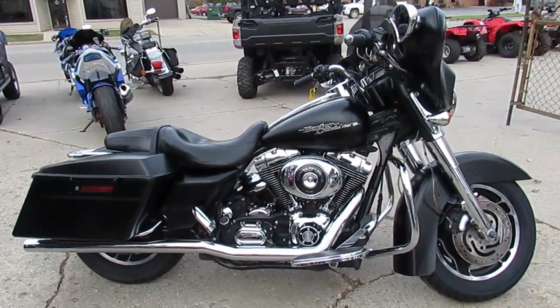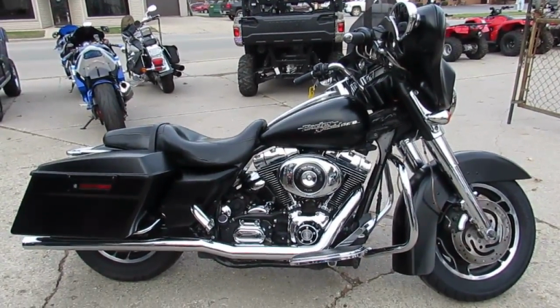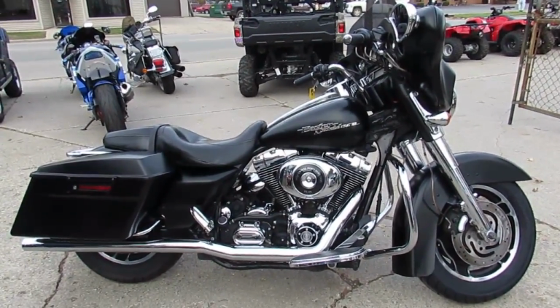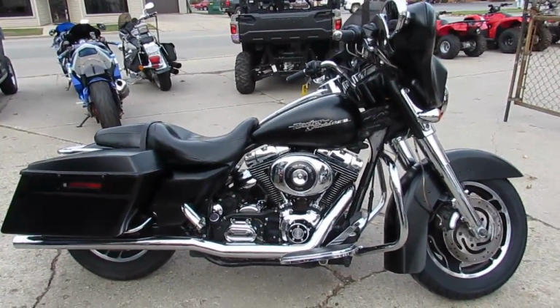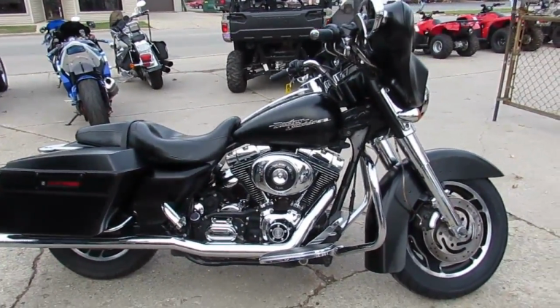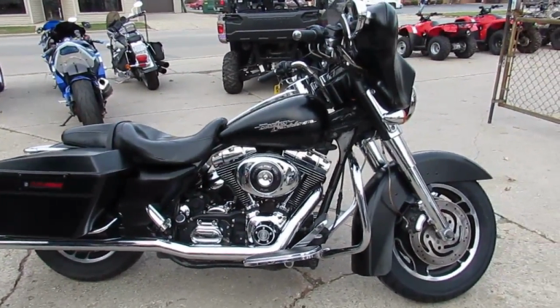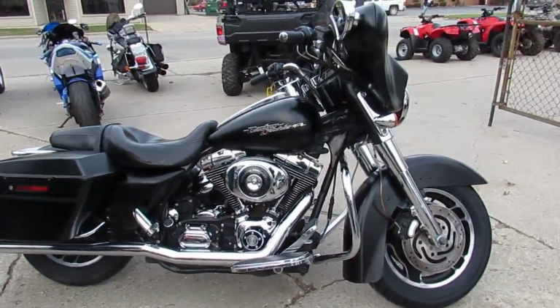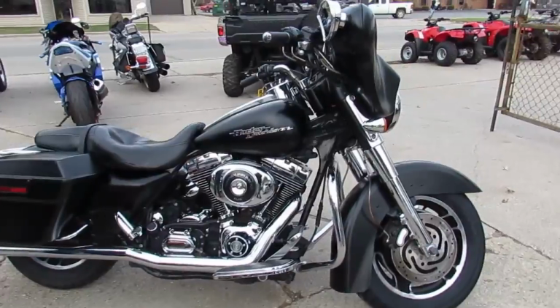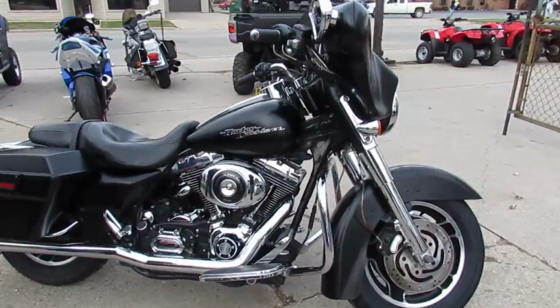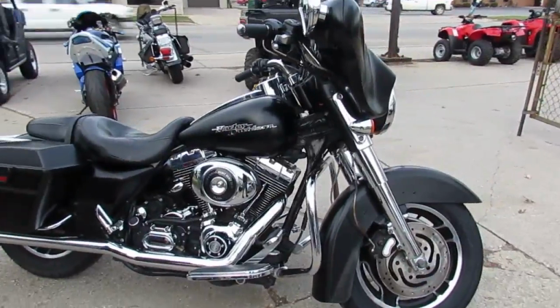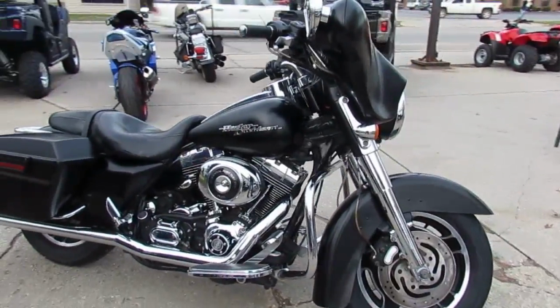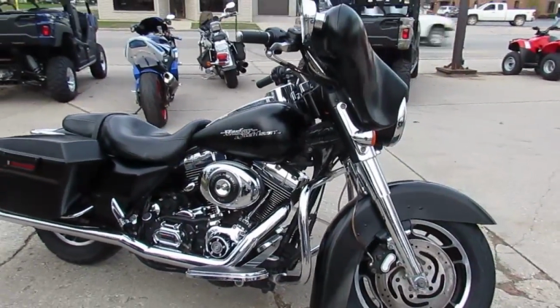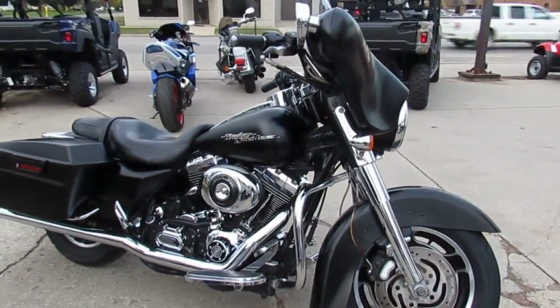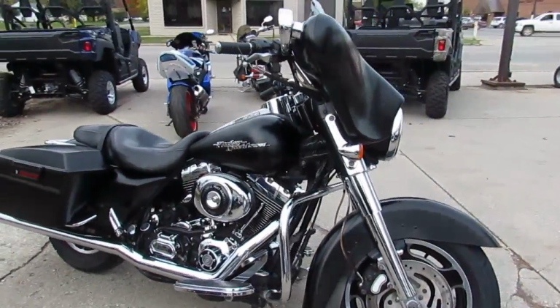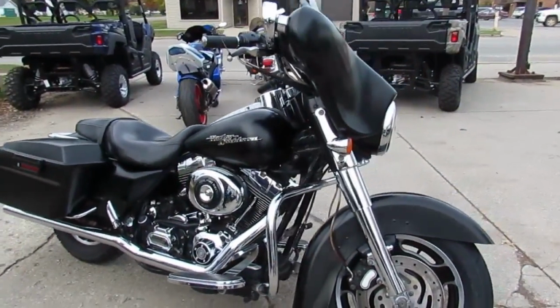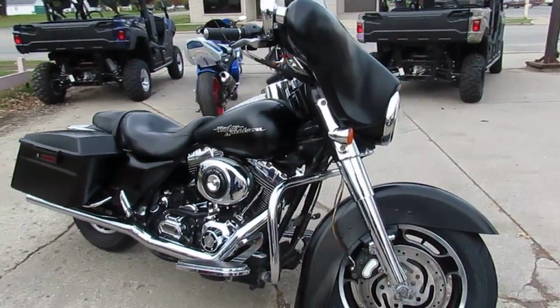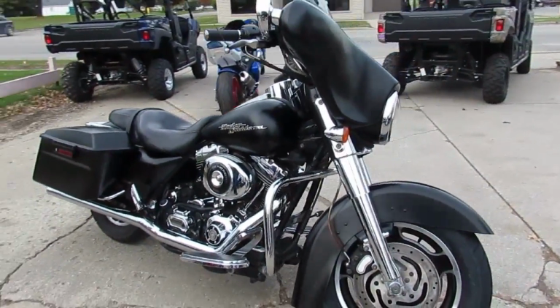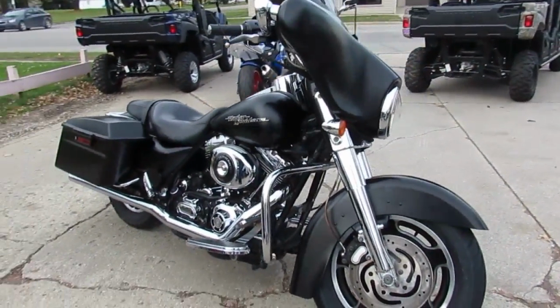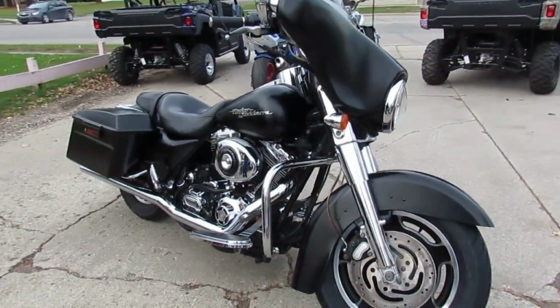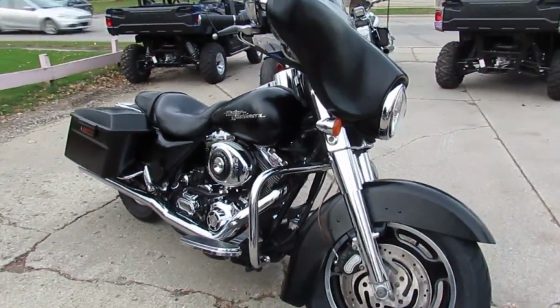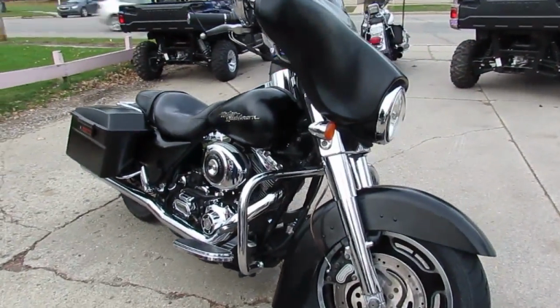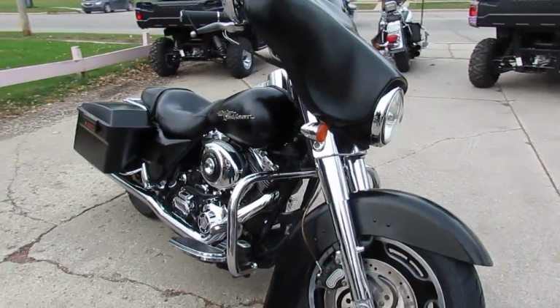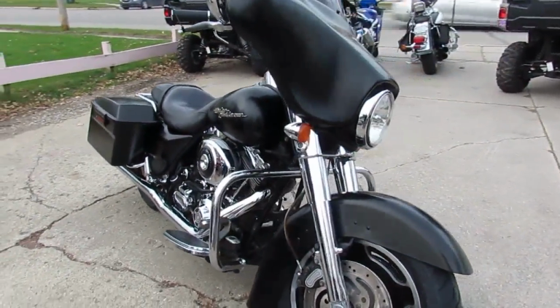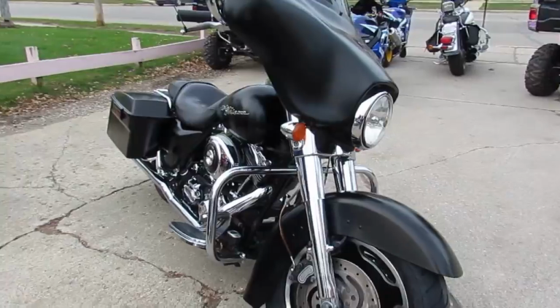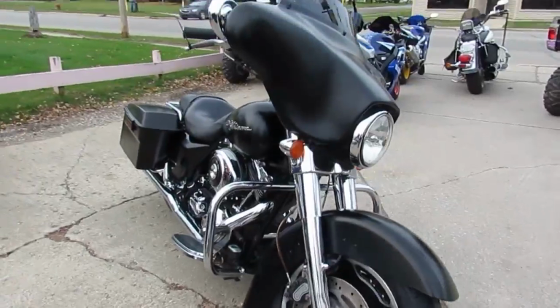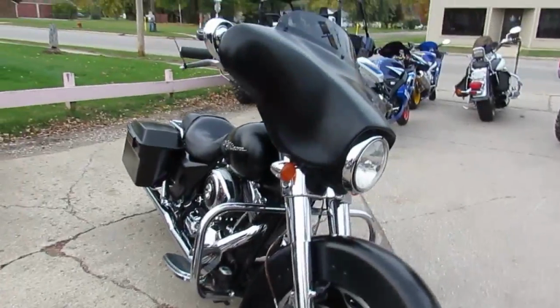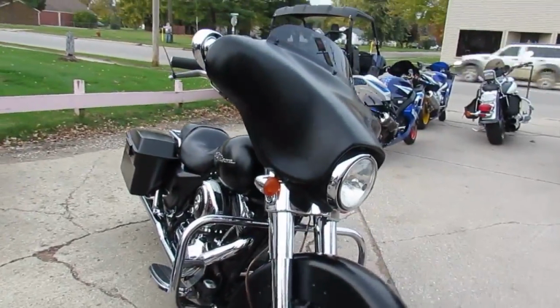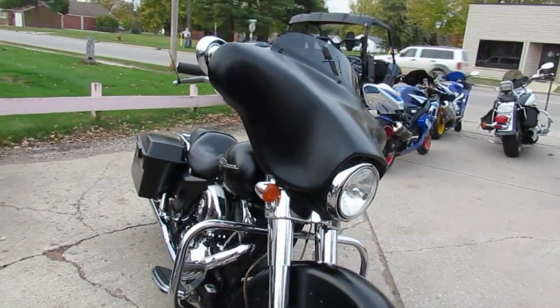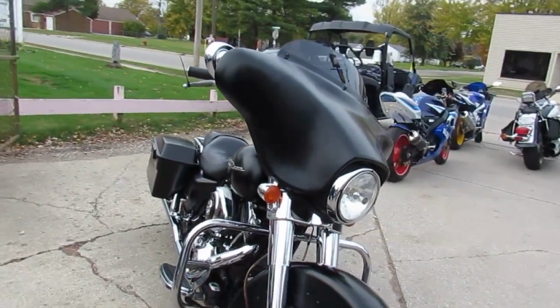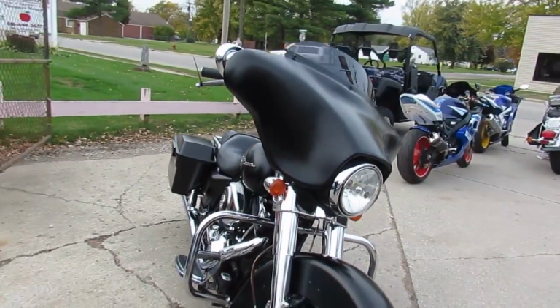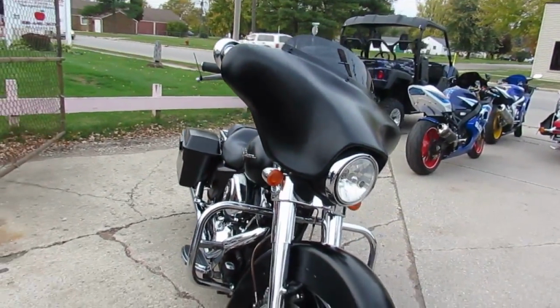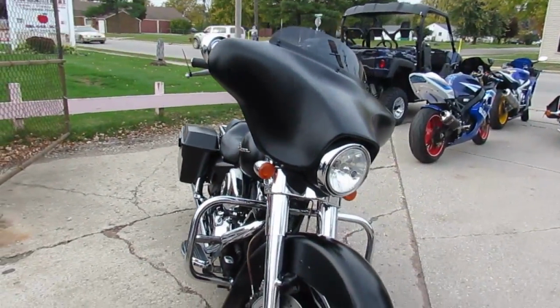Hey guys, it's Andrew with Approval Powersports. I'm out here doing some videos on the used Harley-Davidsons we got. I think we're the used Harley-Davidson headquarters in the Midwest — we got about 200 of them in the showroom right now.